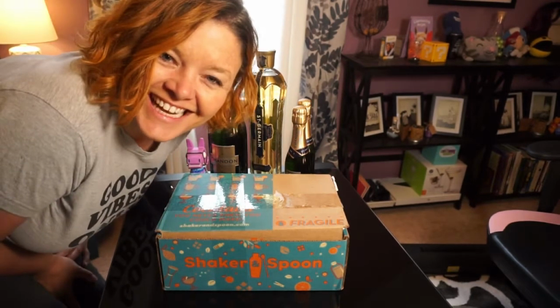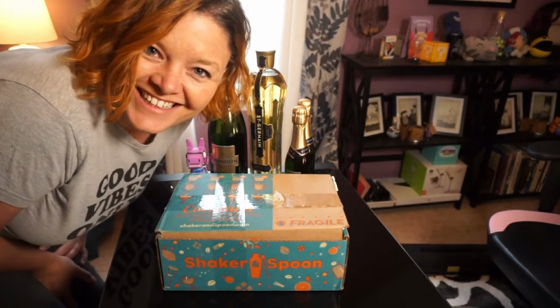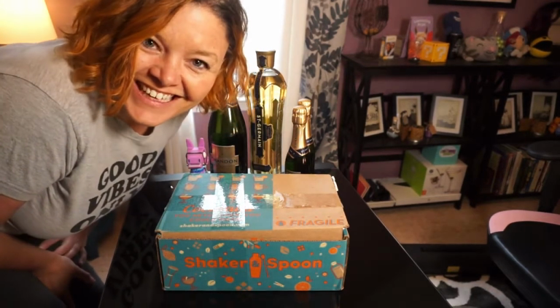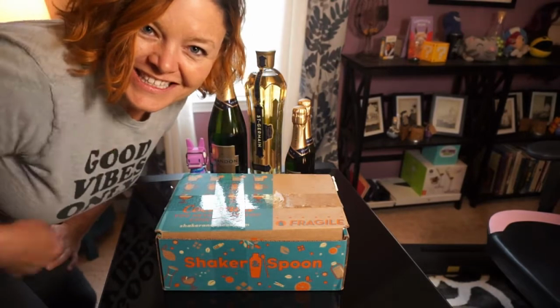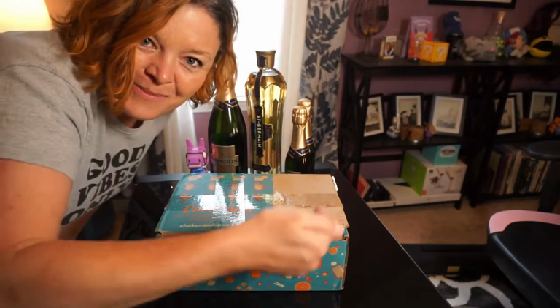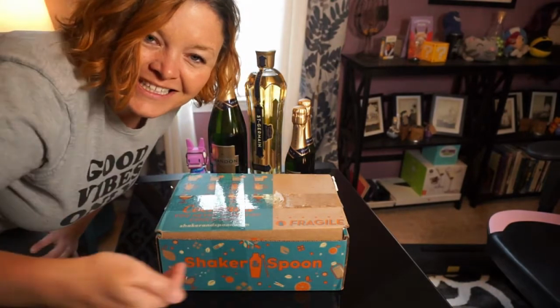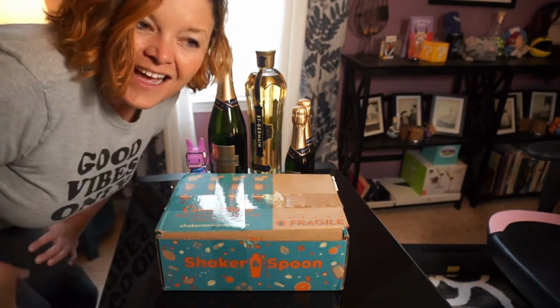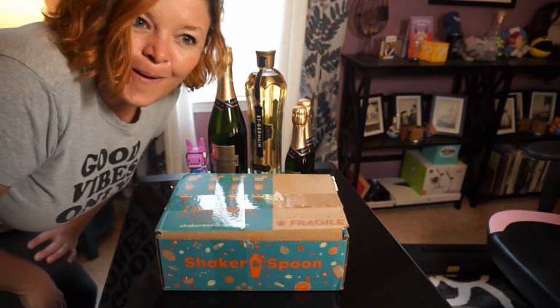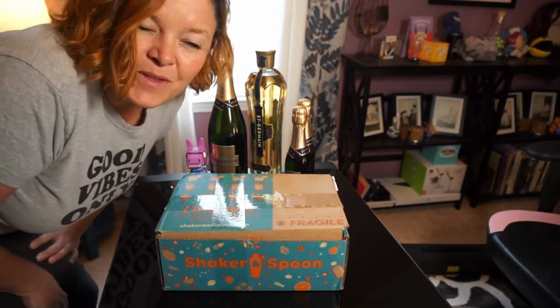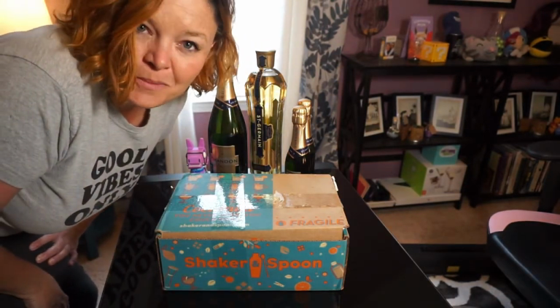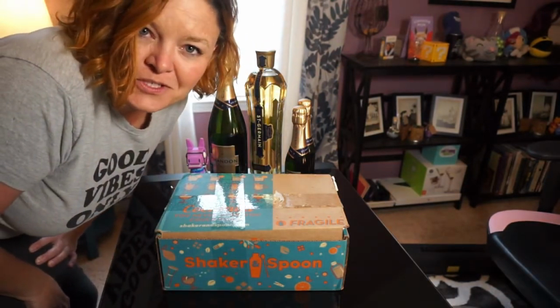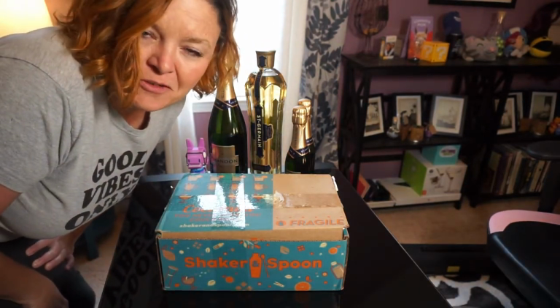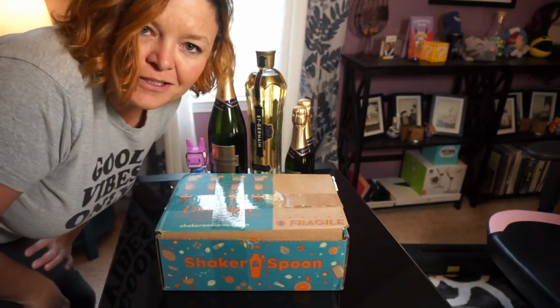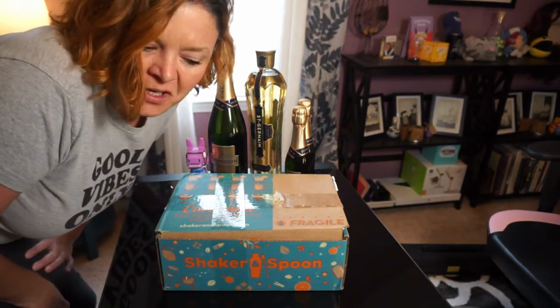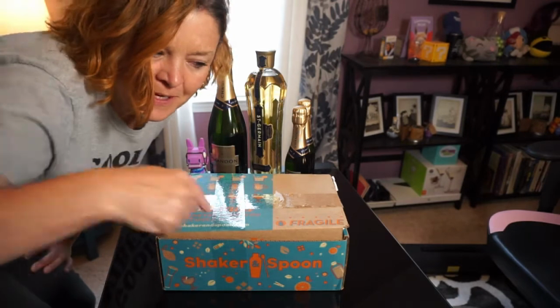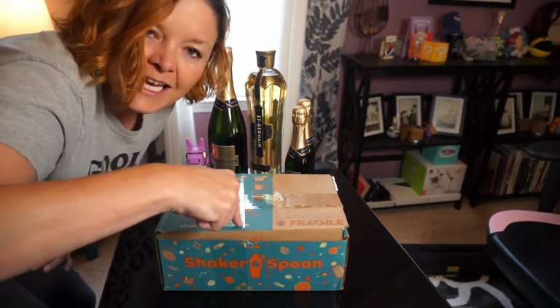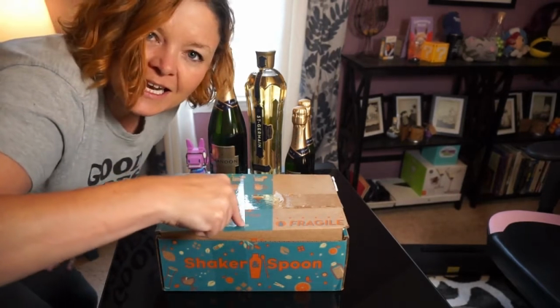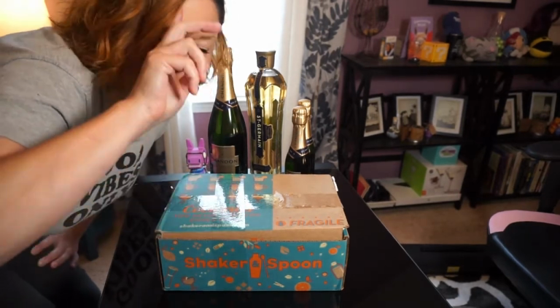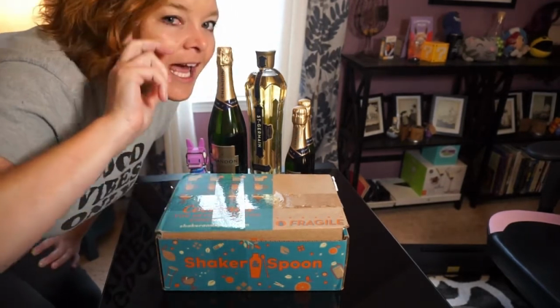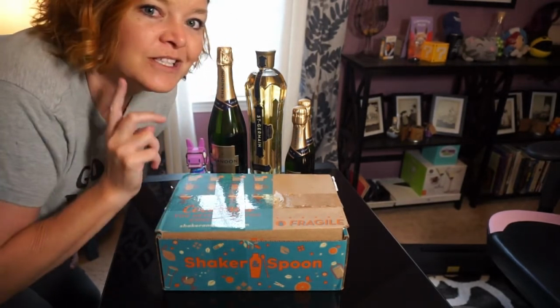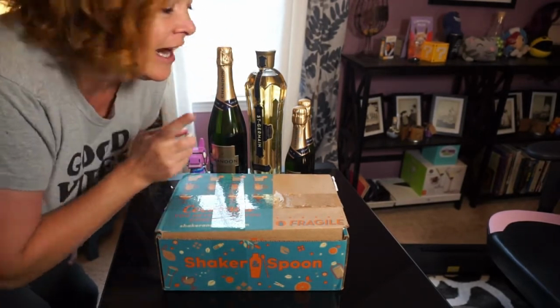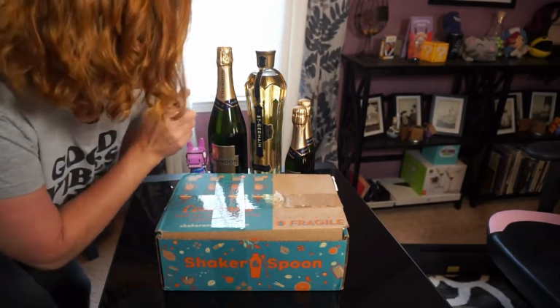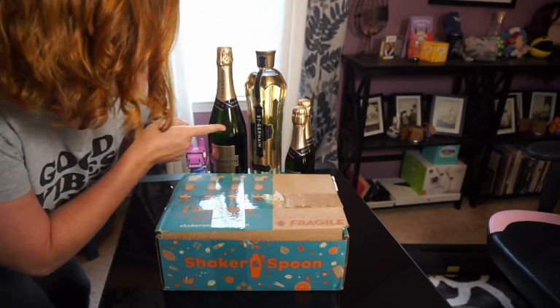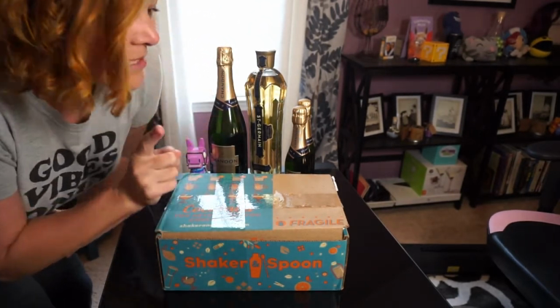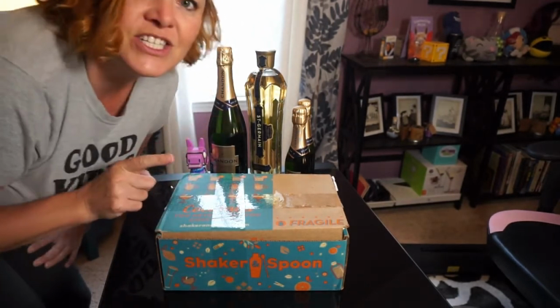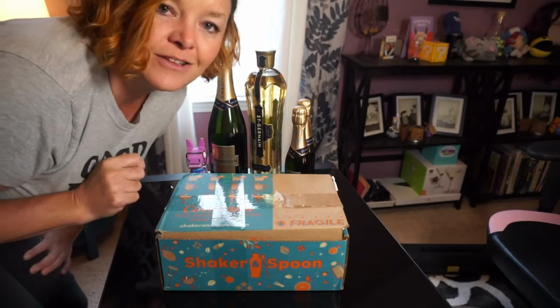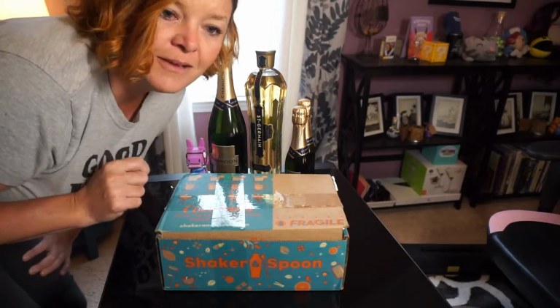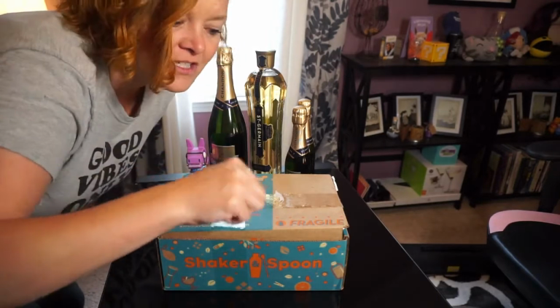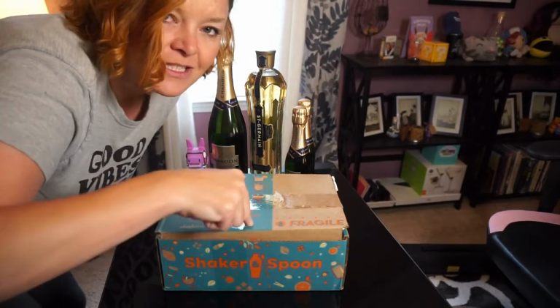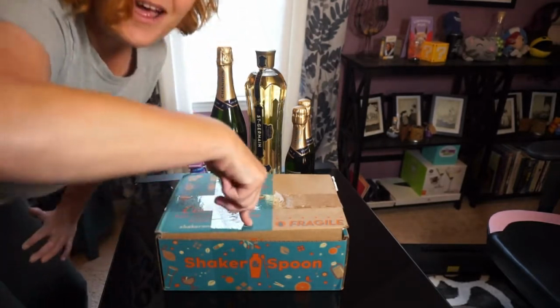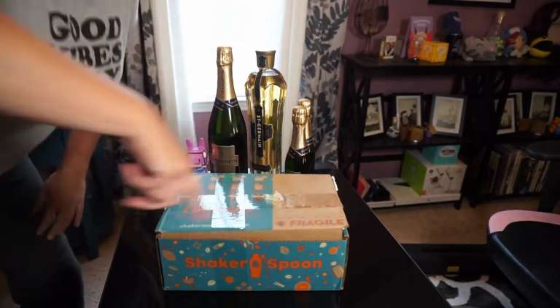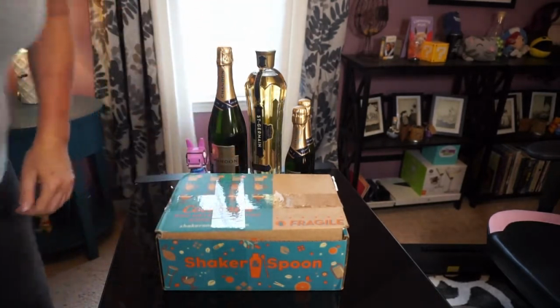Hey, I'm Jax. How are you doing? I like to unbox things. My hair is probably garbage today, but I don't care. We're gonna open this box — it's gonna have booze in it and then we're gonna drink it. I already bought the alcohol it recommends because I cheated and looked online, but this is Shaker and Spoon and we're gonna open it up.